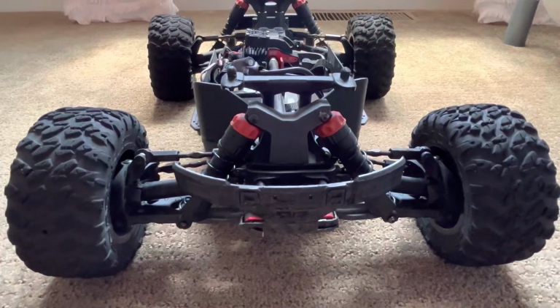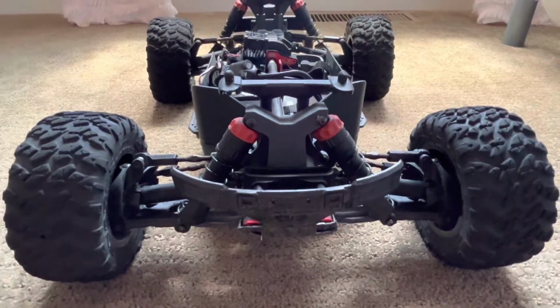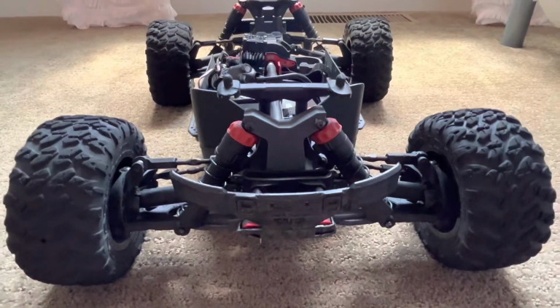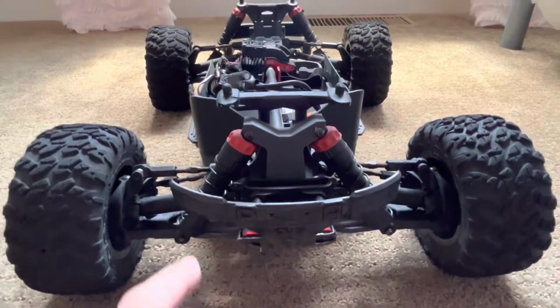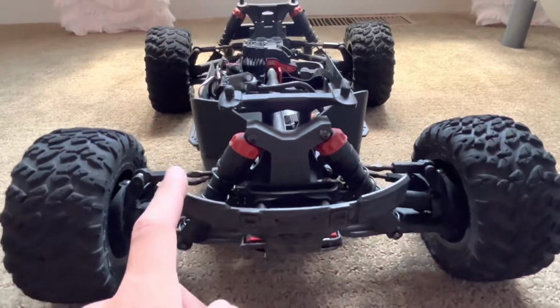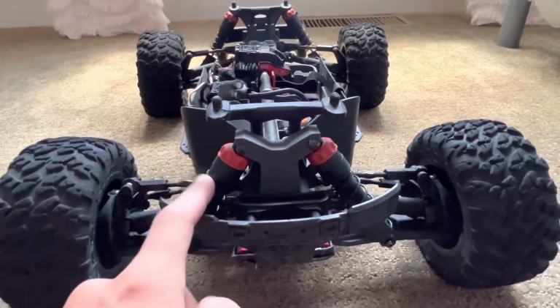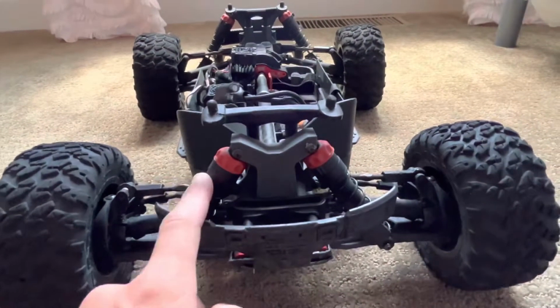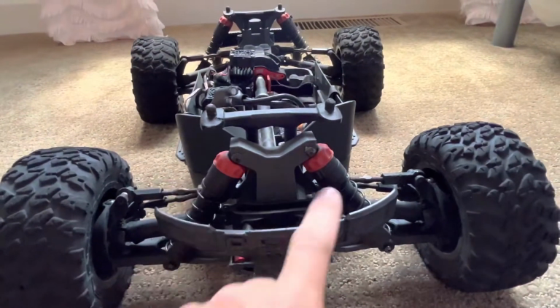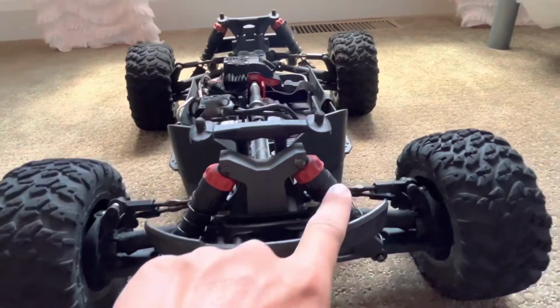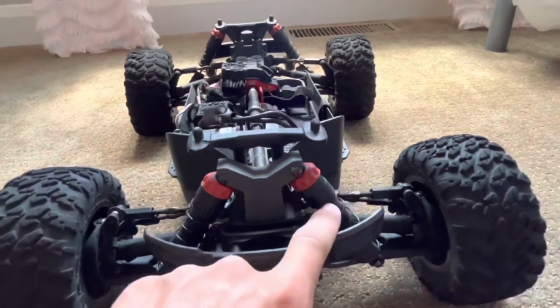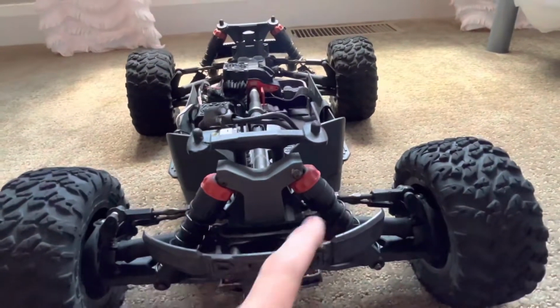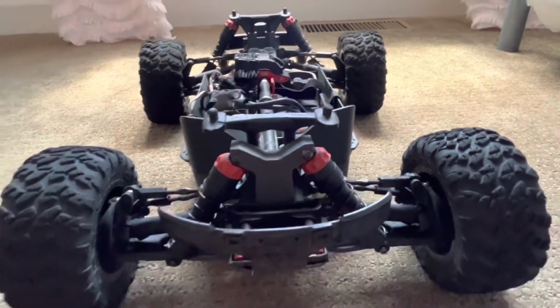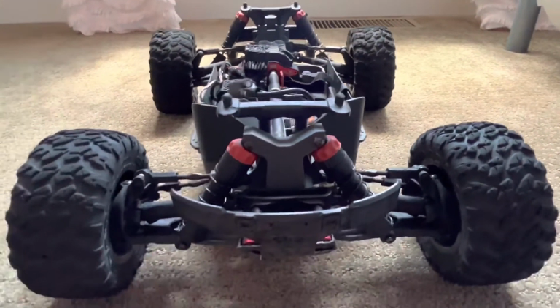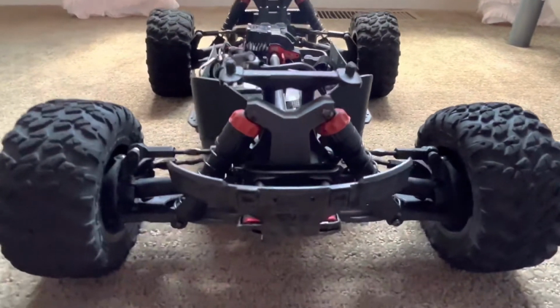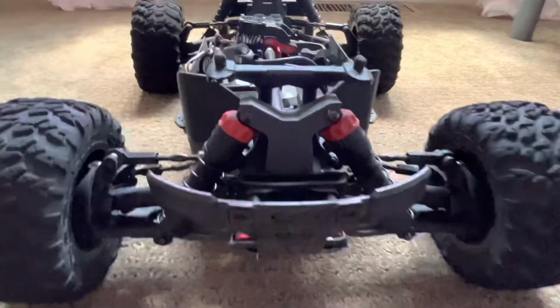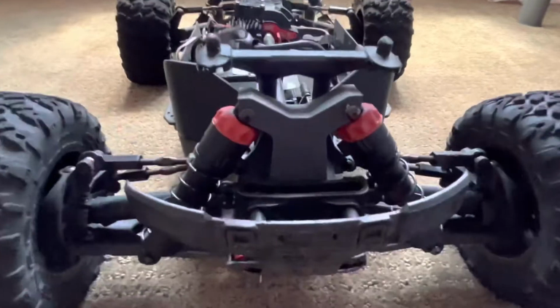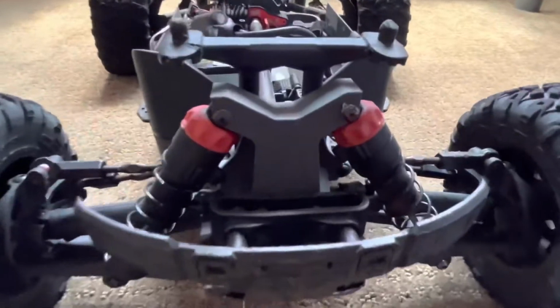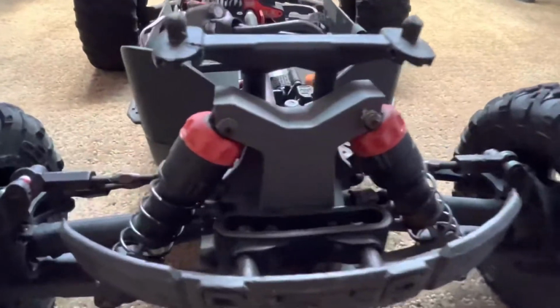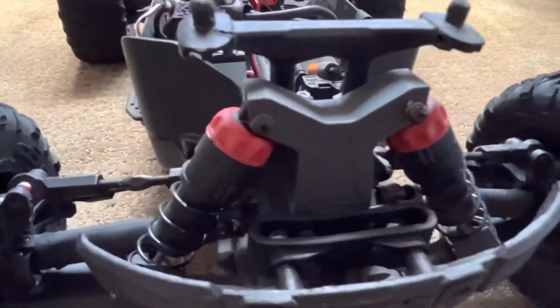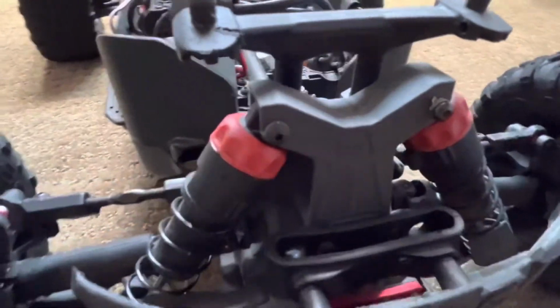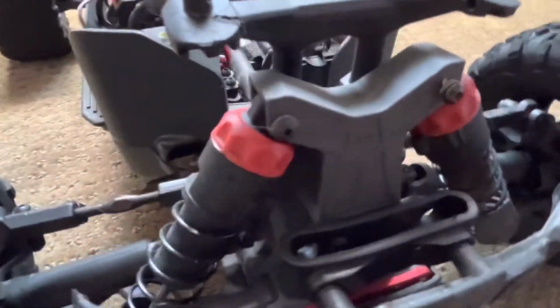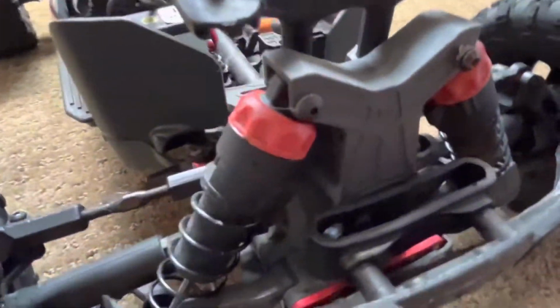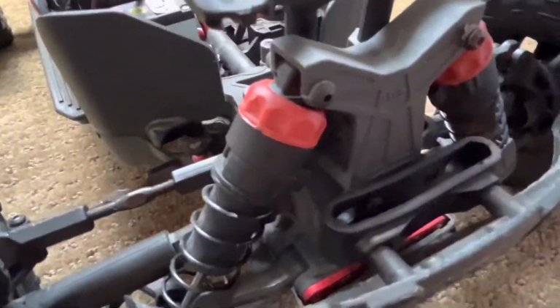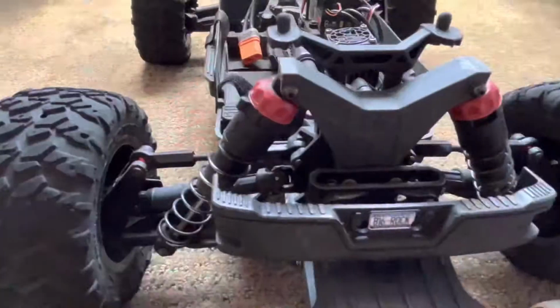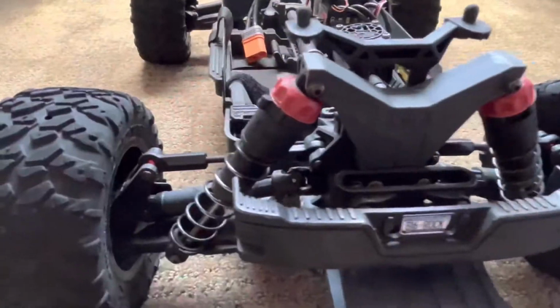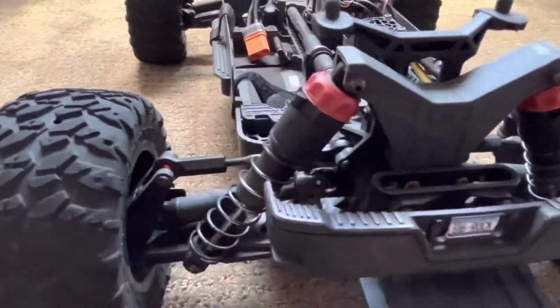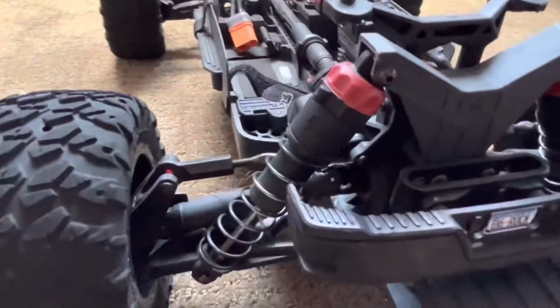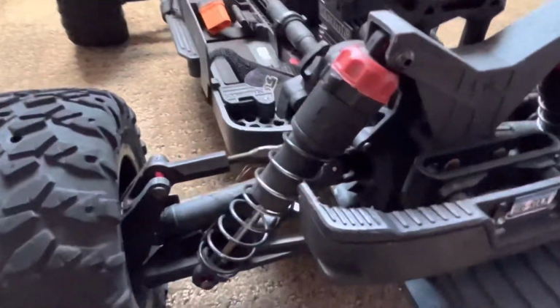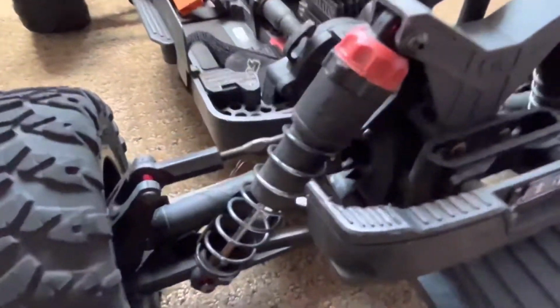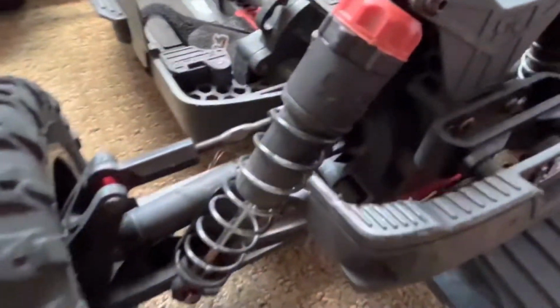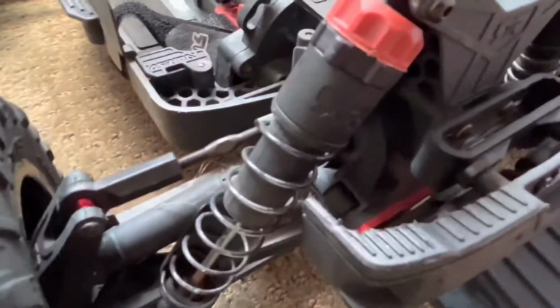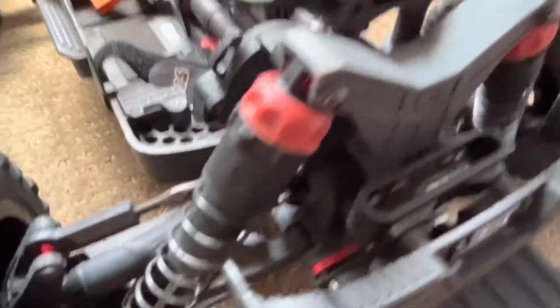Another thing is the stock shocks. I always tend to break shock shafts, so I definitely recommend upgrading to some bigger and beefier ones on the front and including the rear, as you see here.